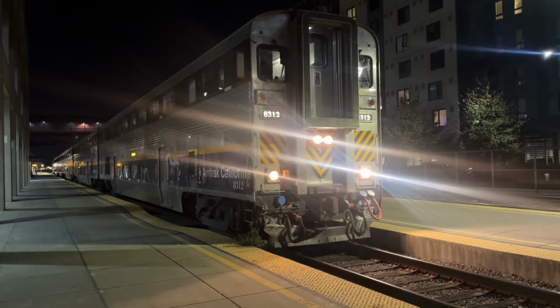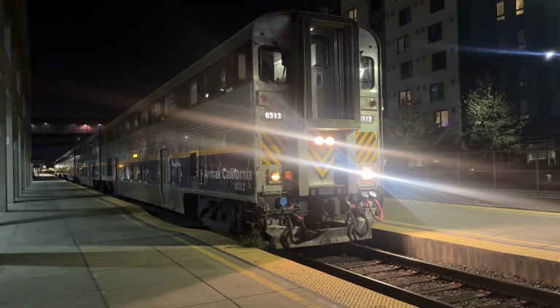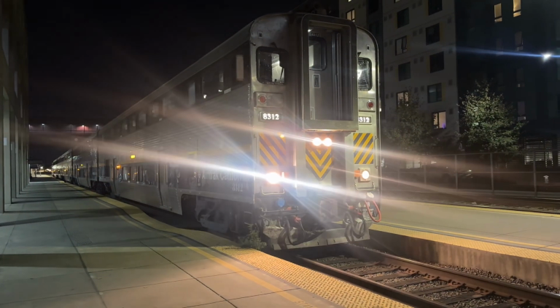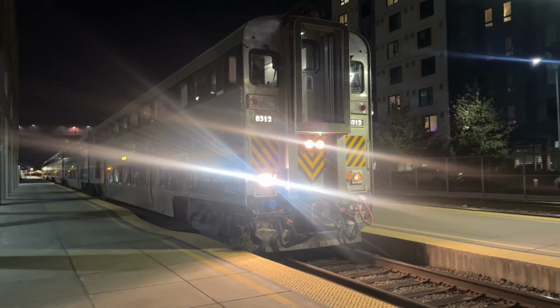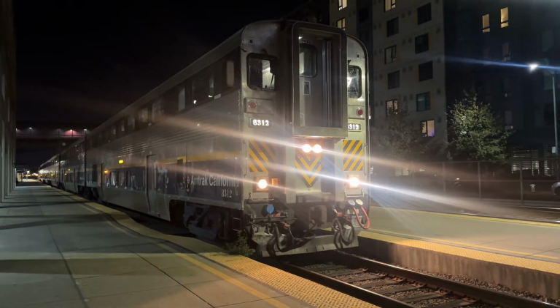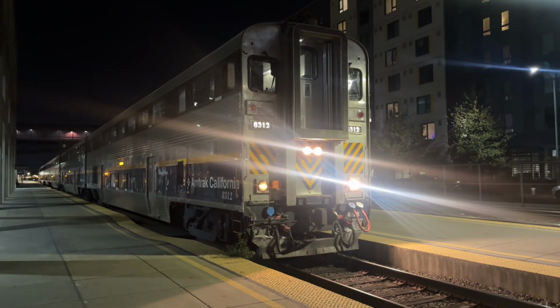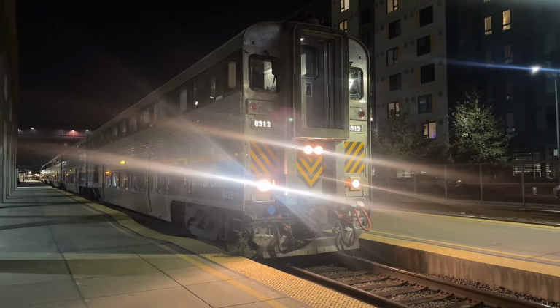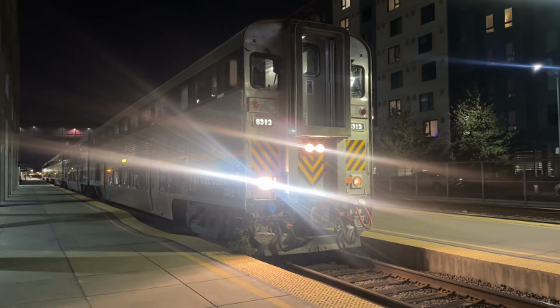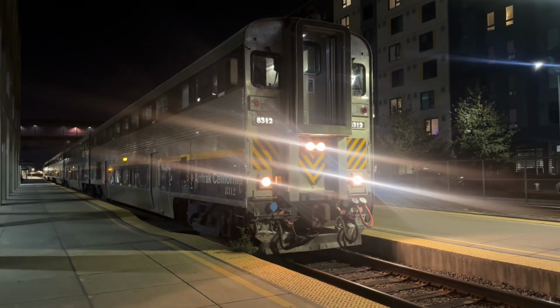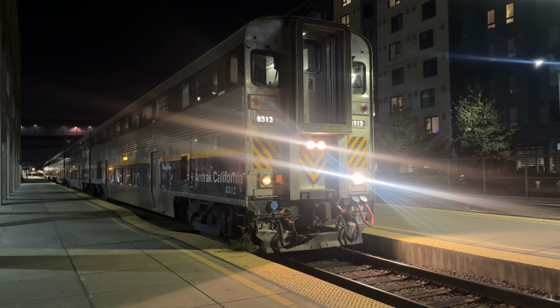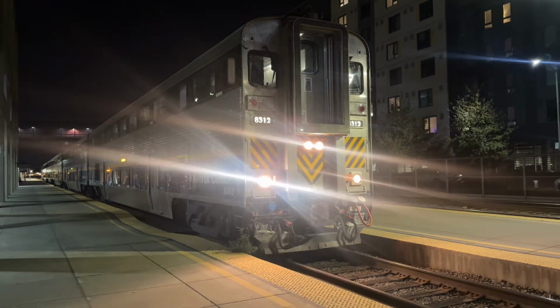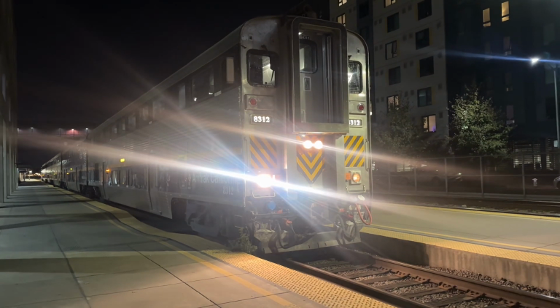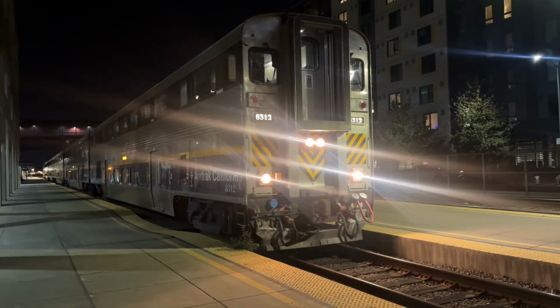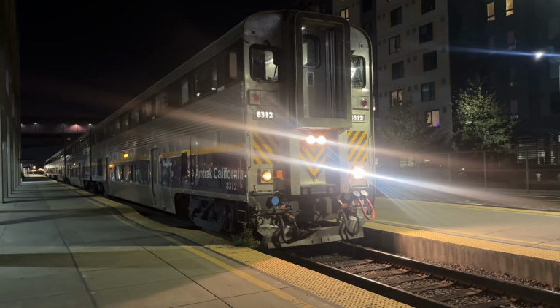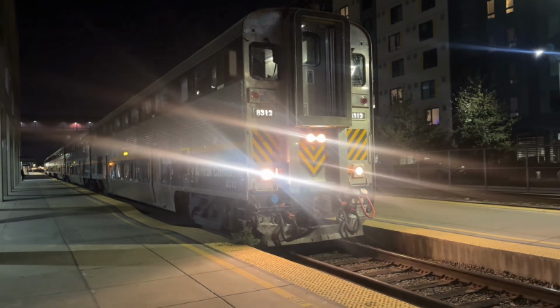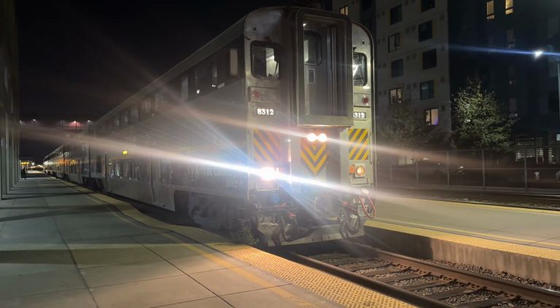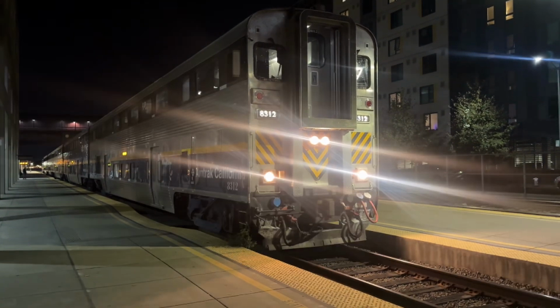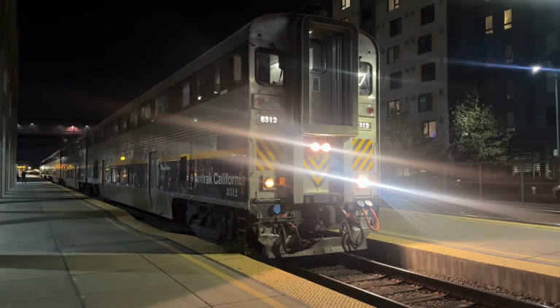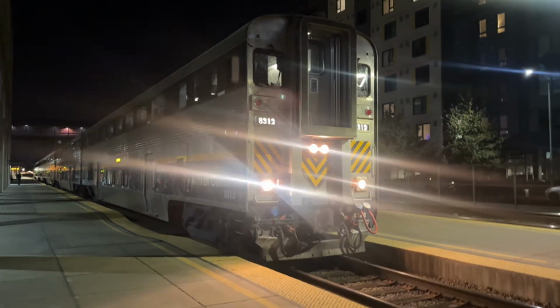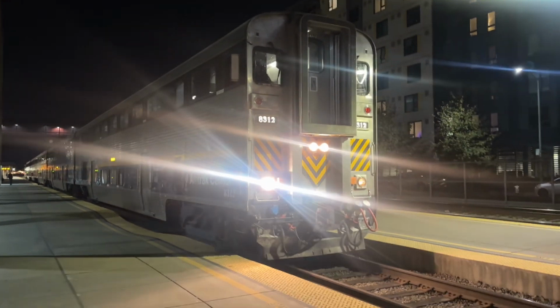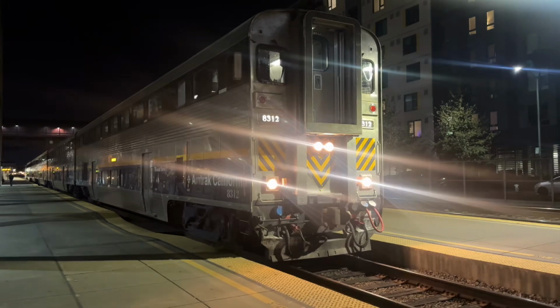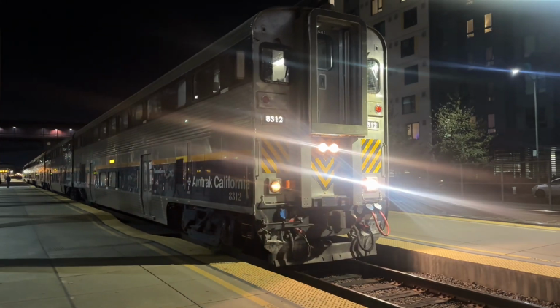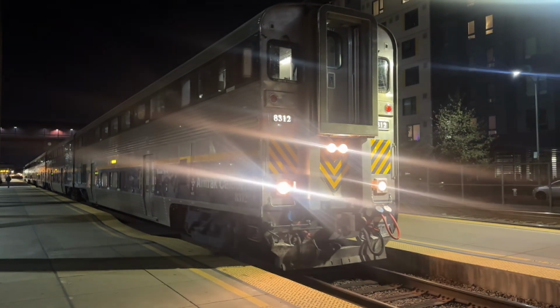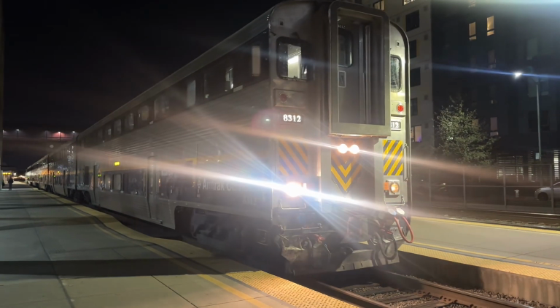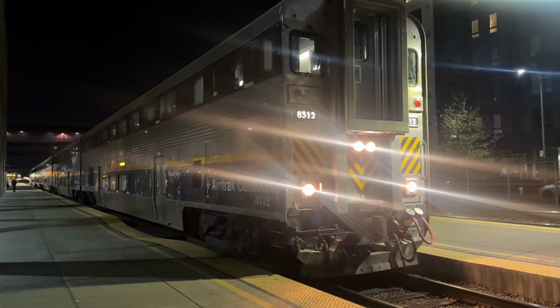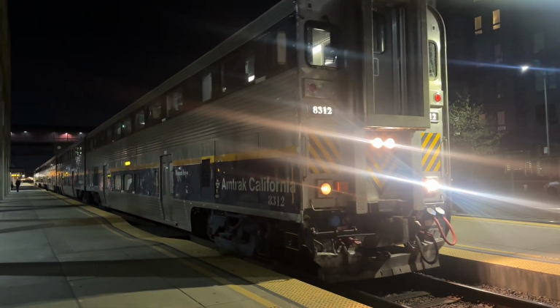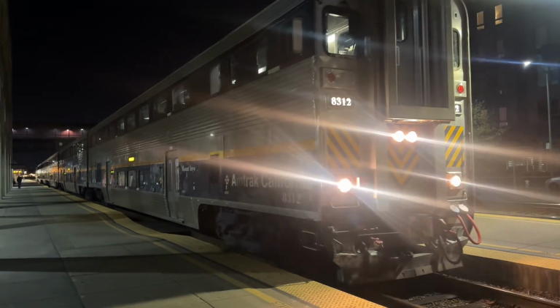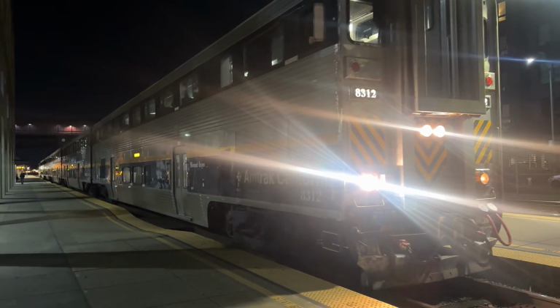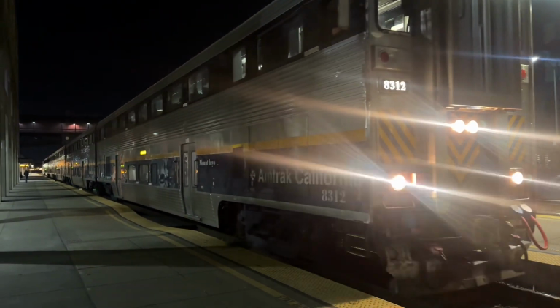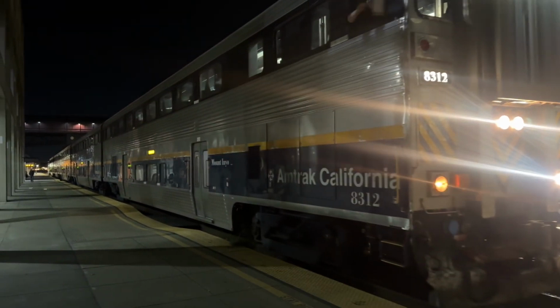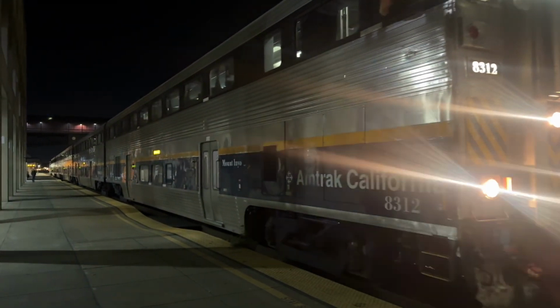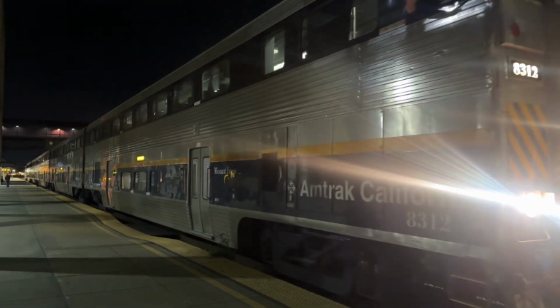This is the out-of-service 749, high-balling out of Jack London Square Station. 8312 Mount Inyo leads off of this one. This train is going back to the yard. Mount Inyo alongside 2123.